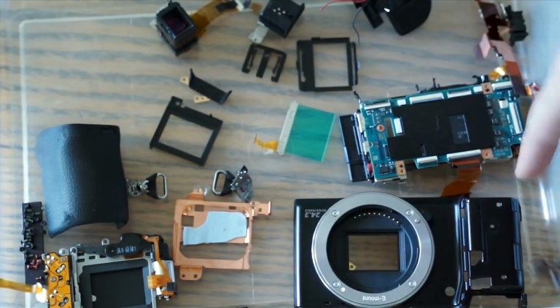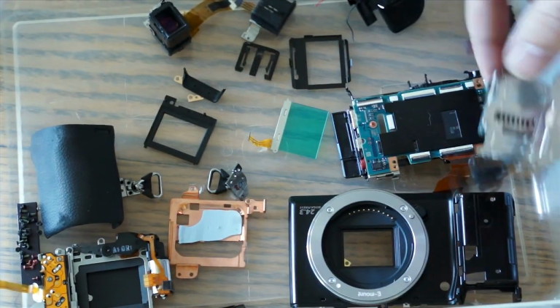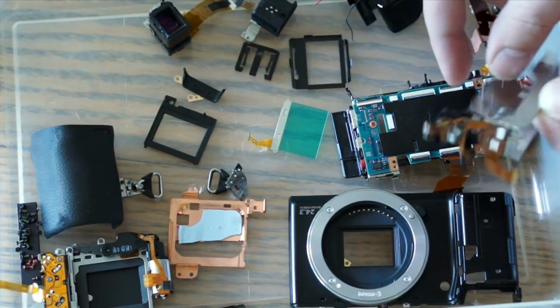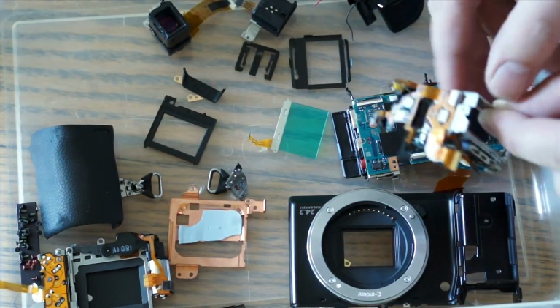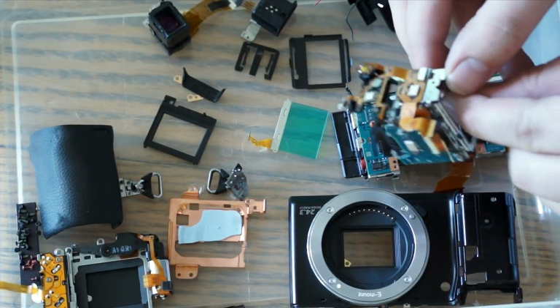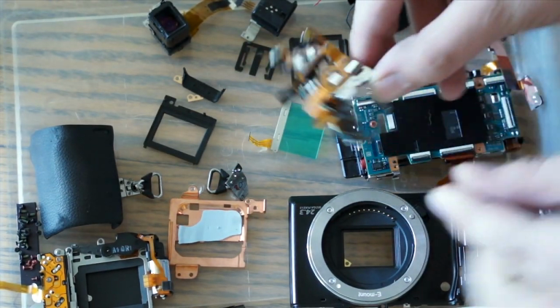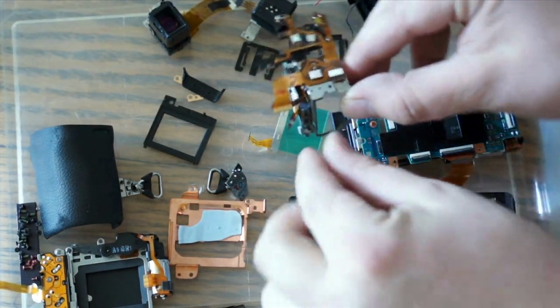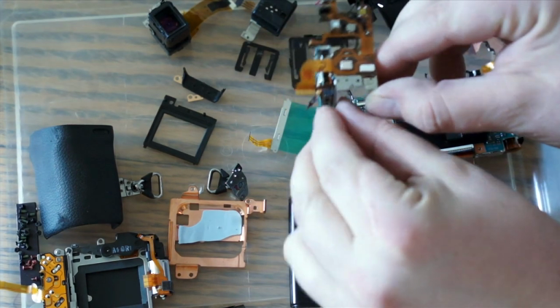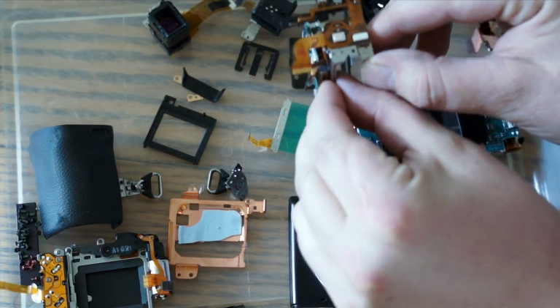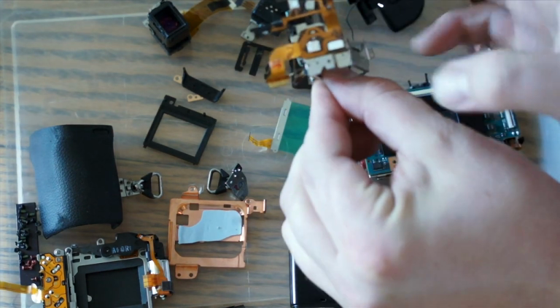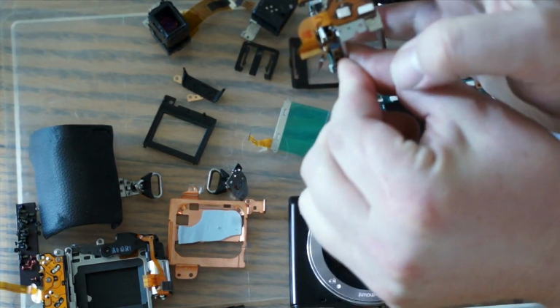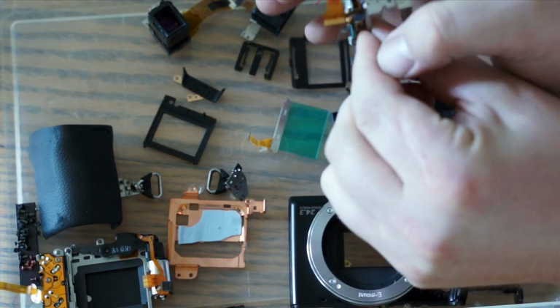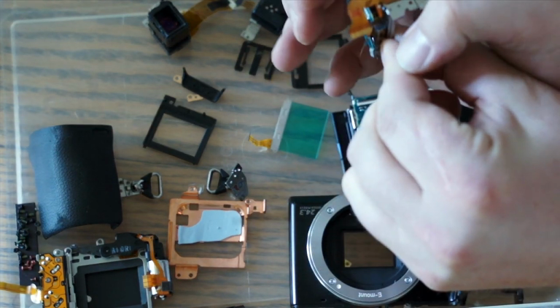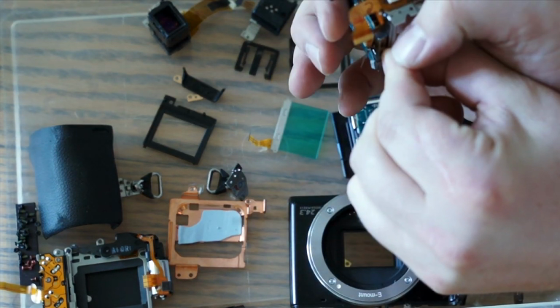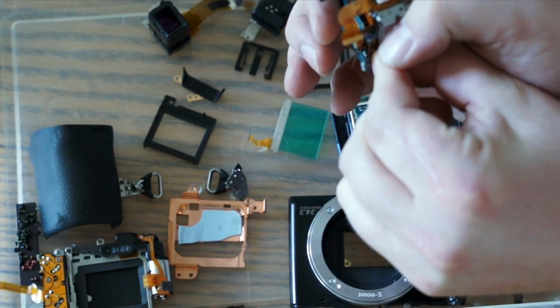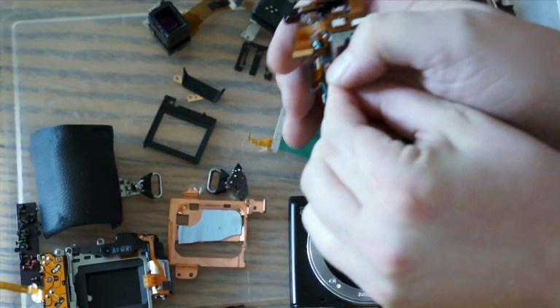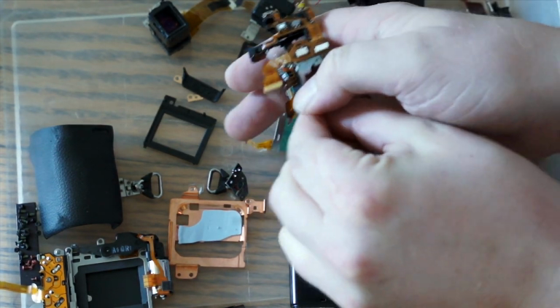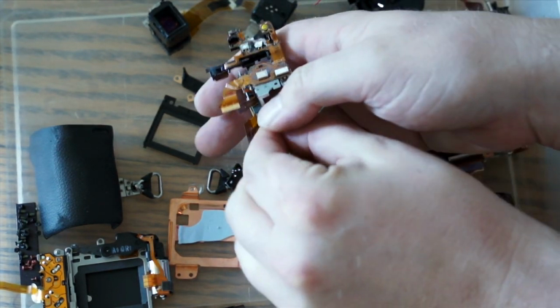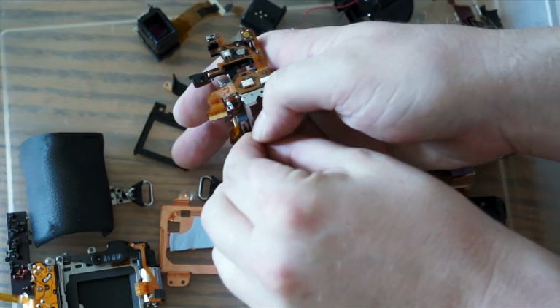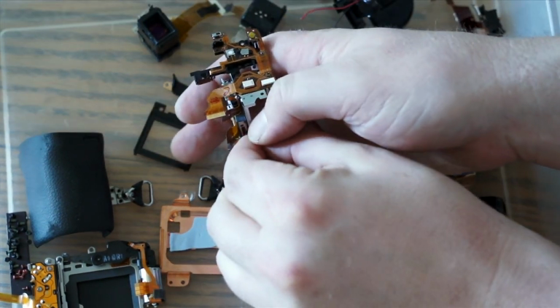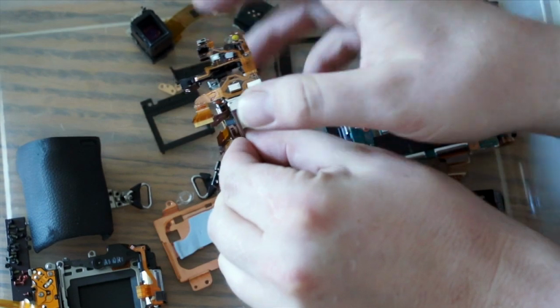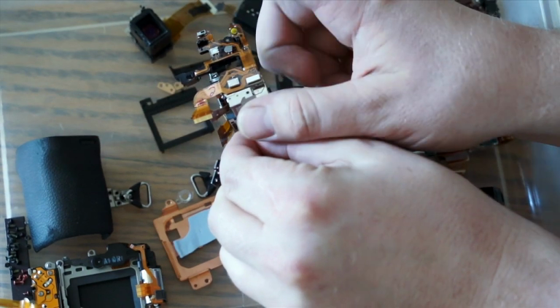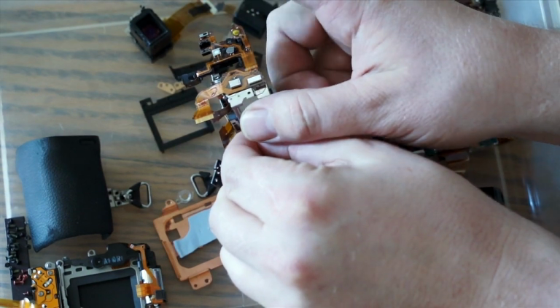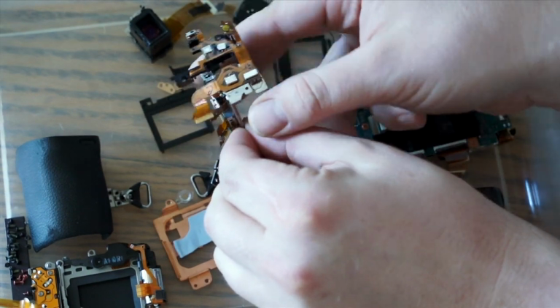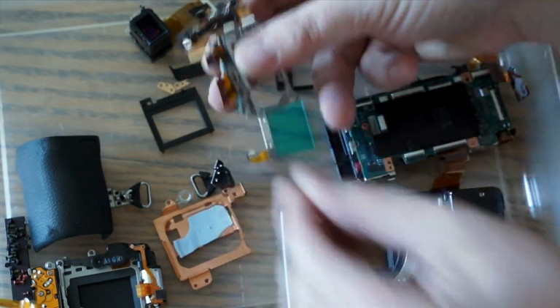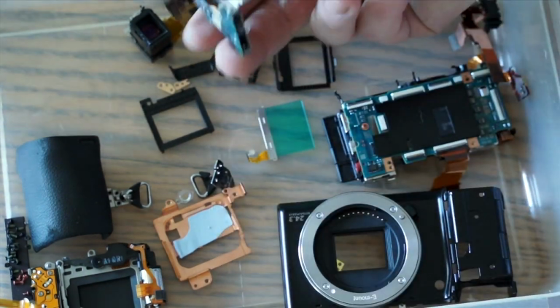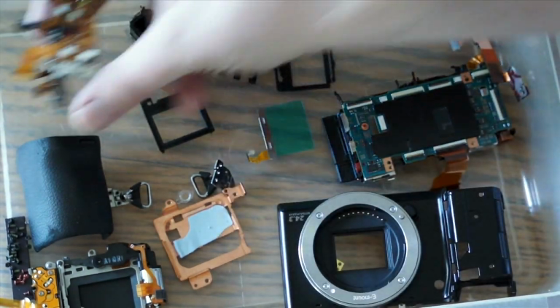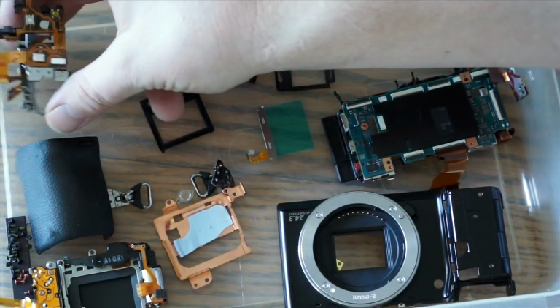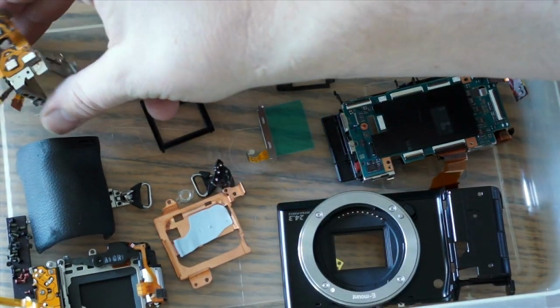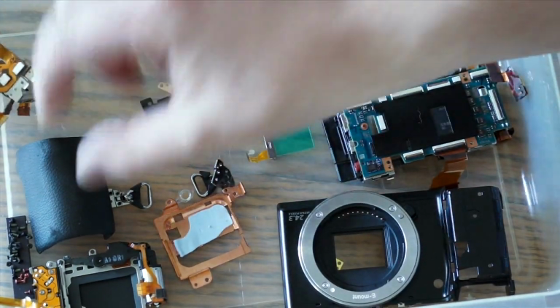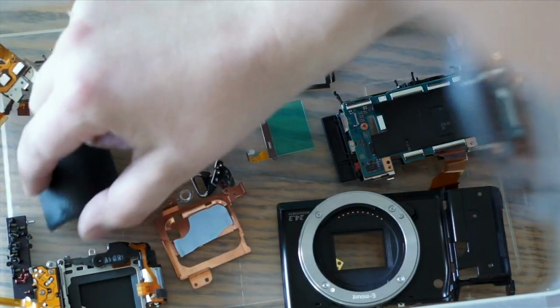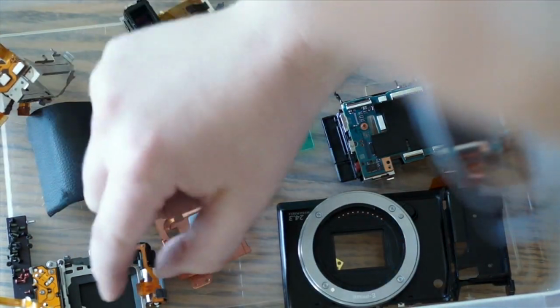Oh, this is the part where the battery goes in, right here. So this goes inside the grip. And here's all the buttons — so when you're holding the camera, you're kind of holding it like this, and then your finger... but that's pretty much it.